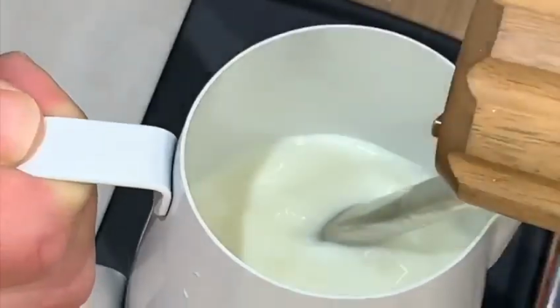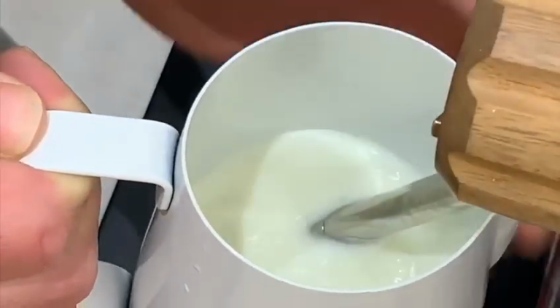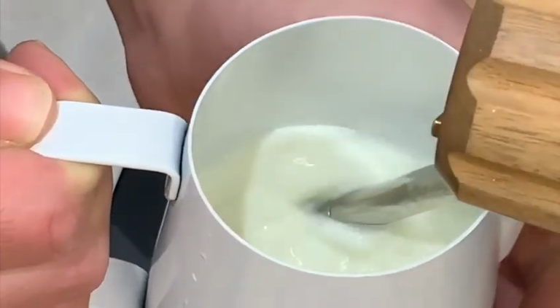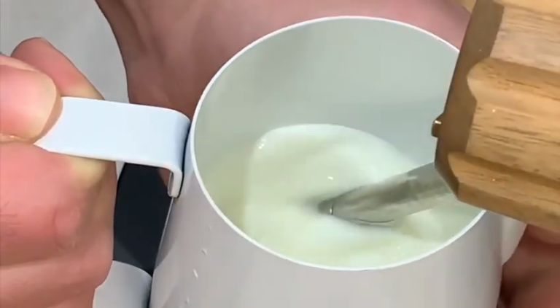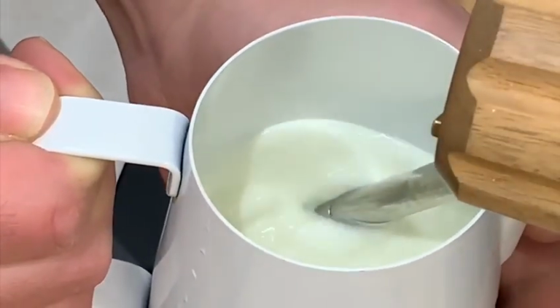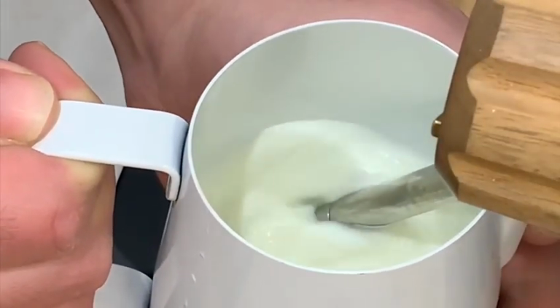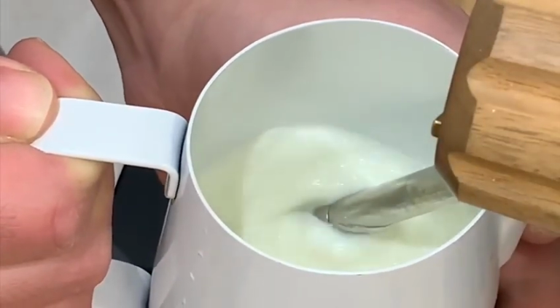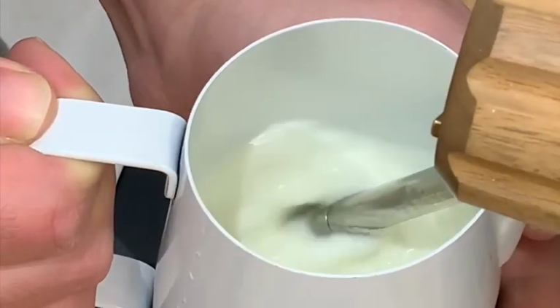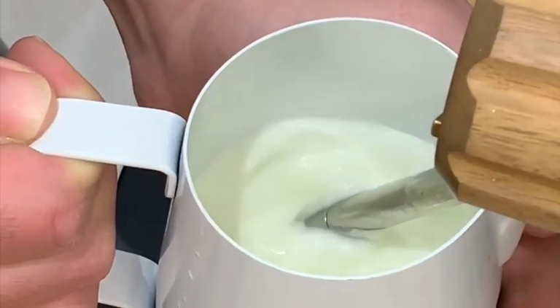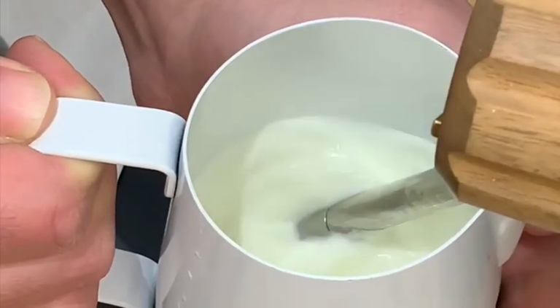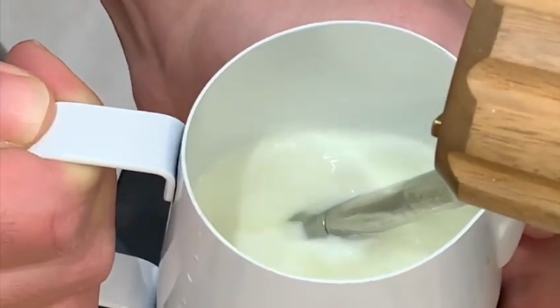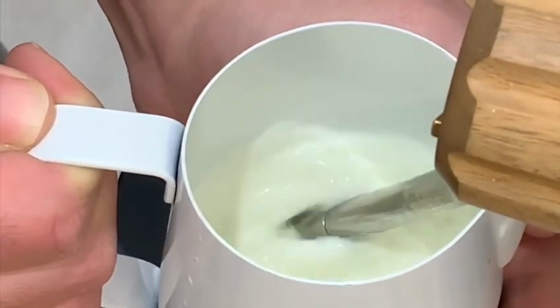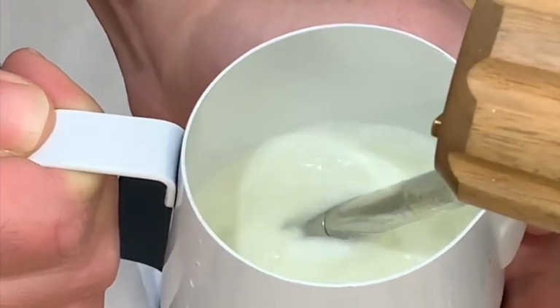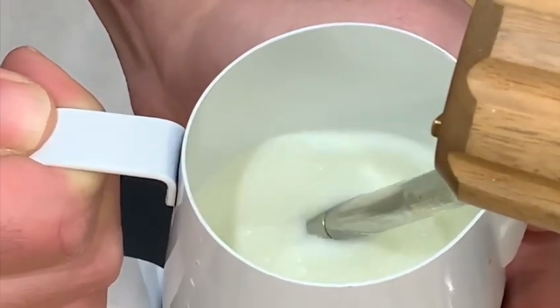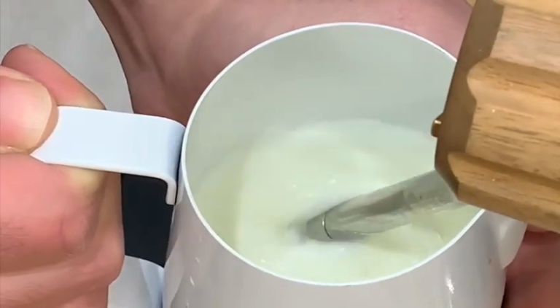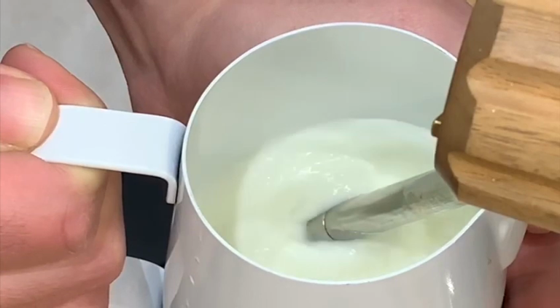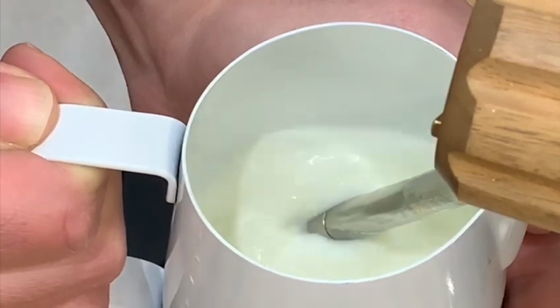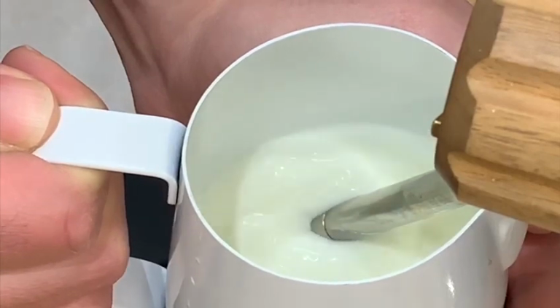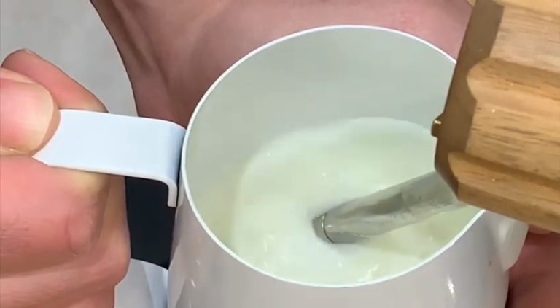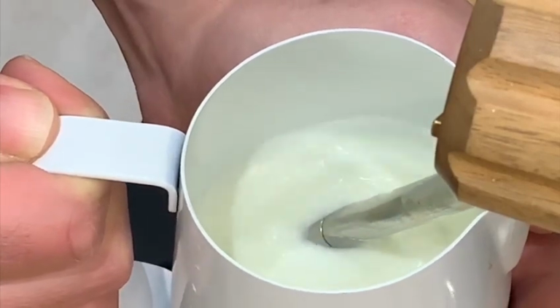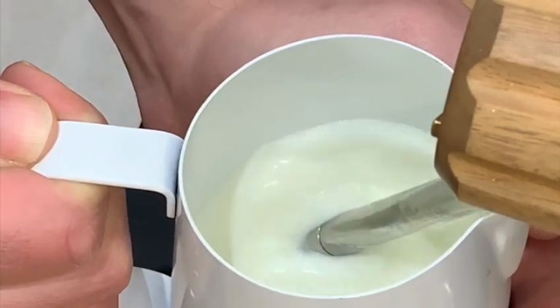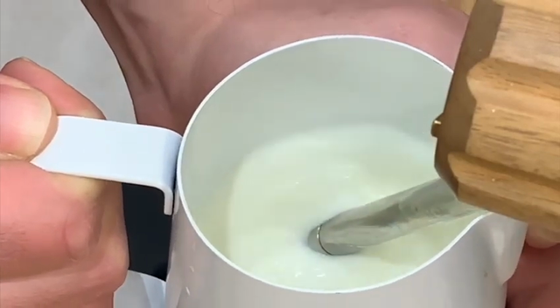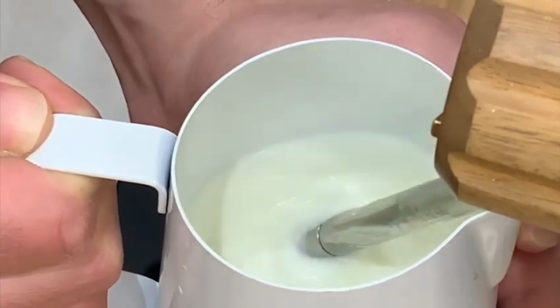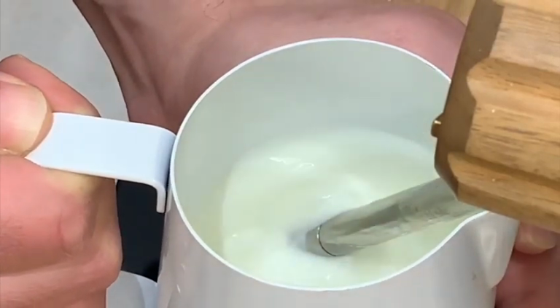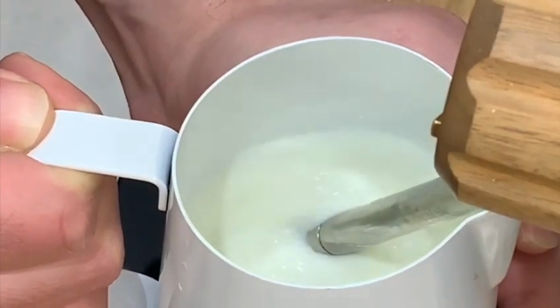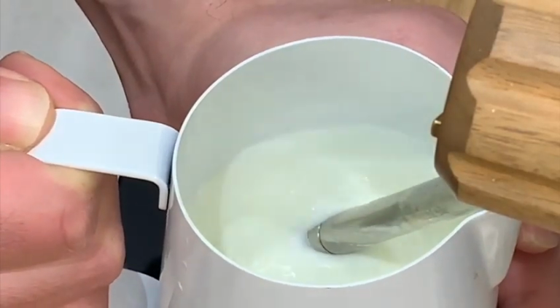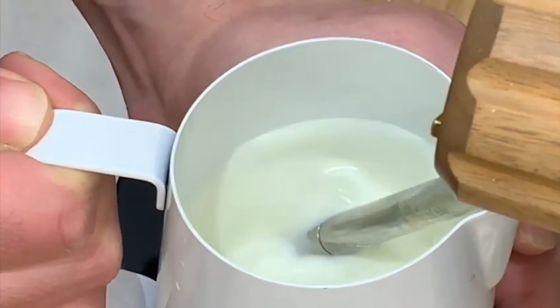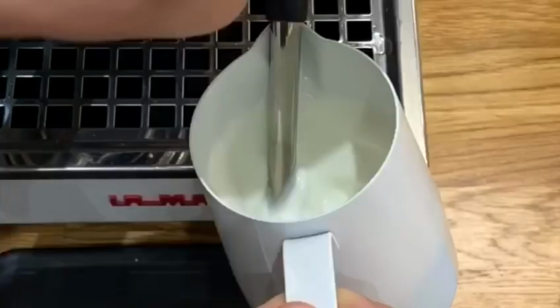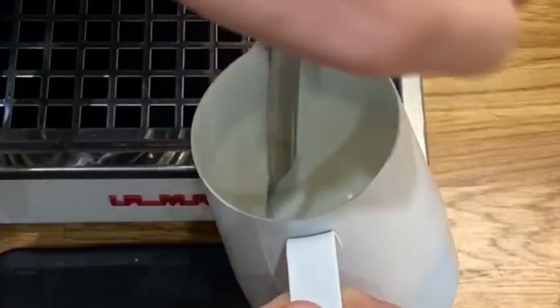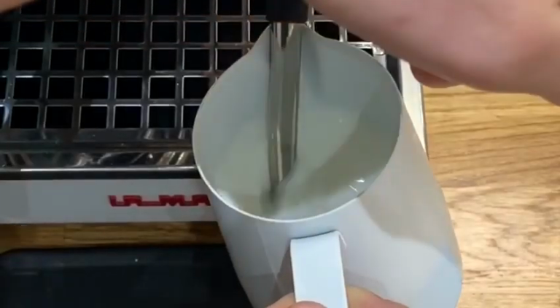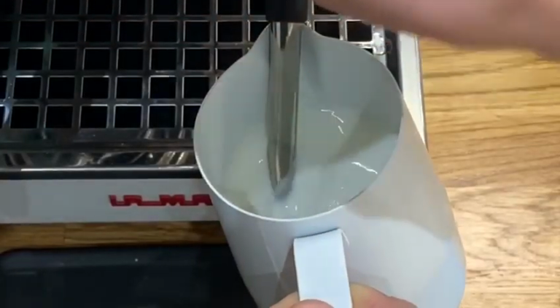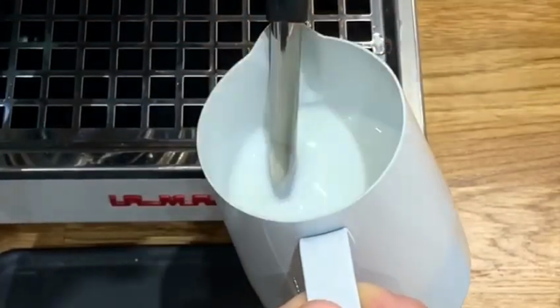If you get a nasty screeching noise, it just means that the steam wand is too deep in the milk. And if you get loads of bubbling and it's going mental, then the steam wand tip is too close to the surface.